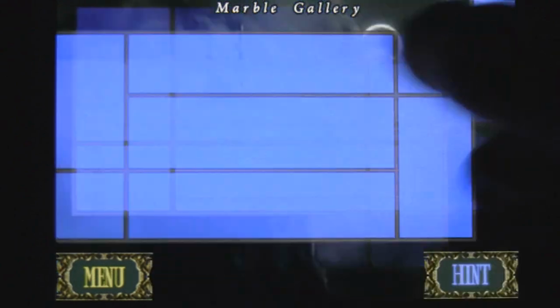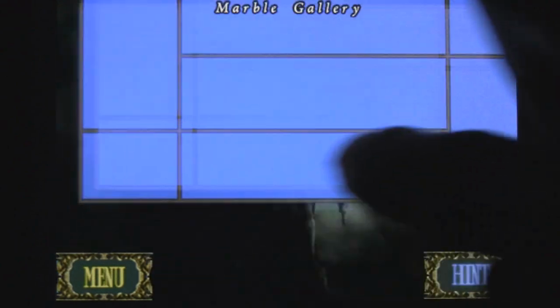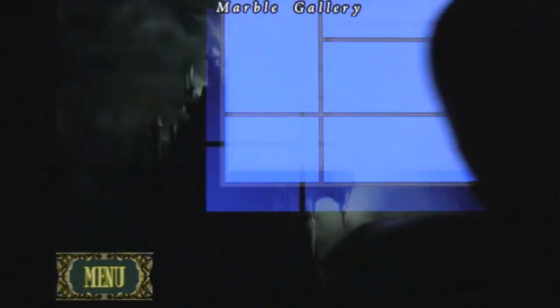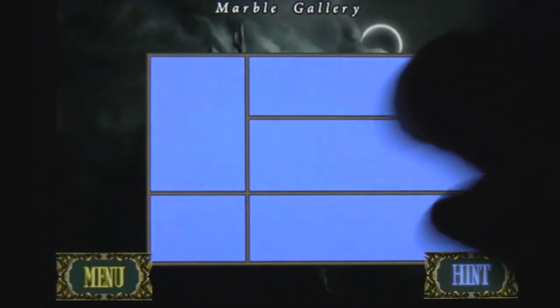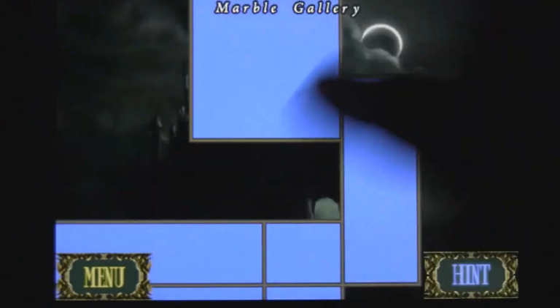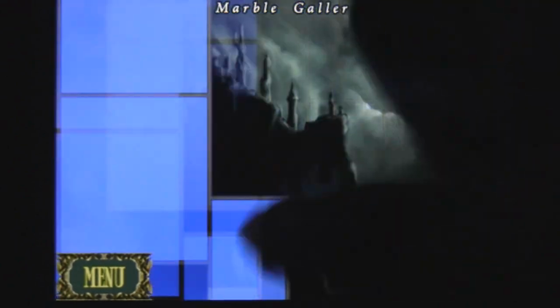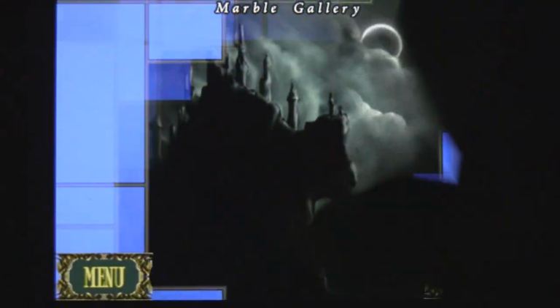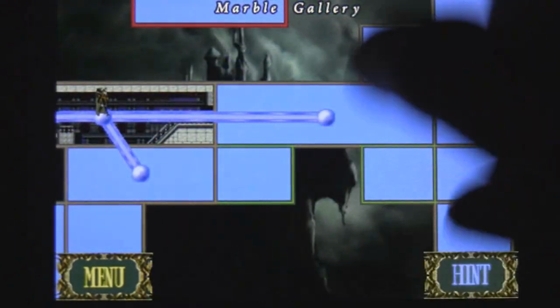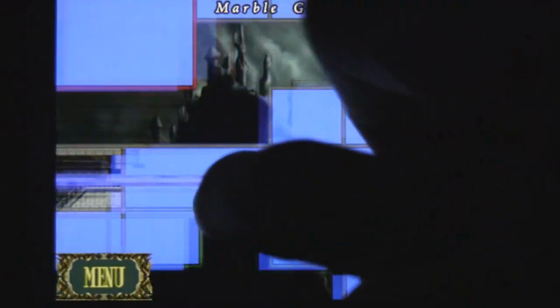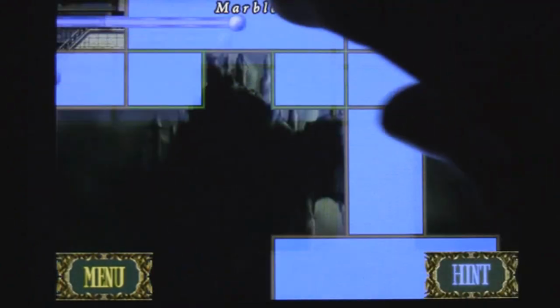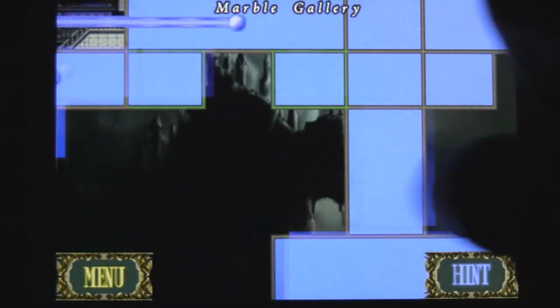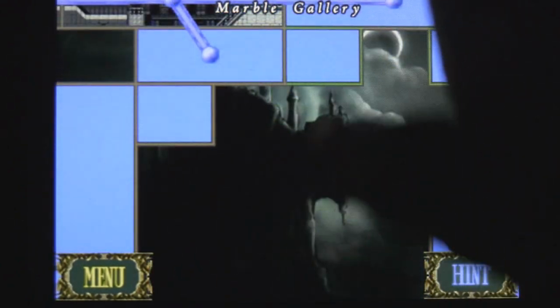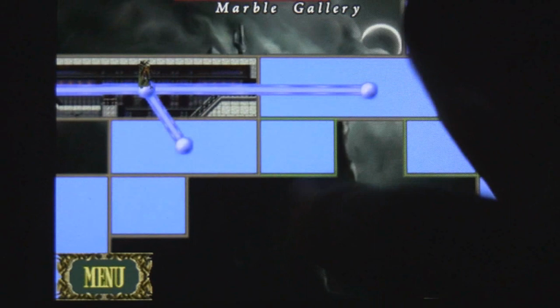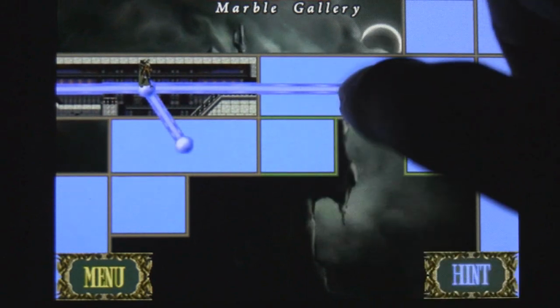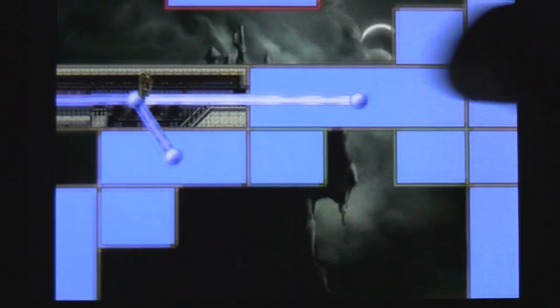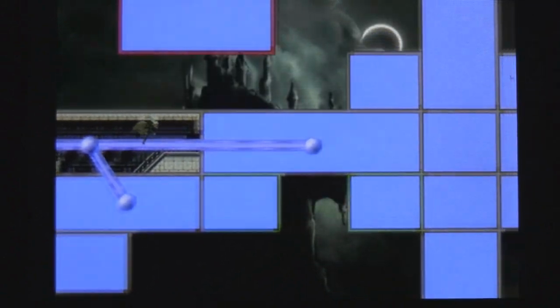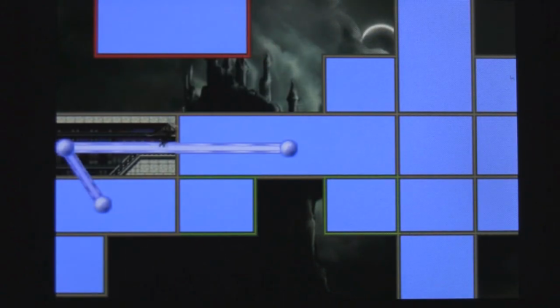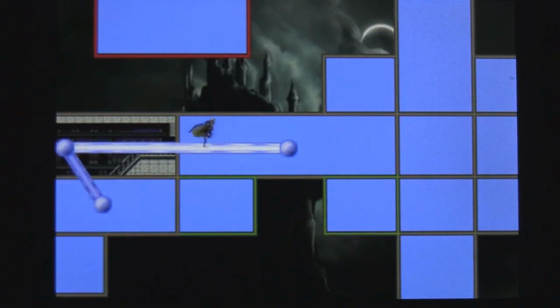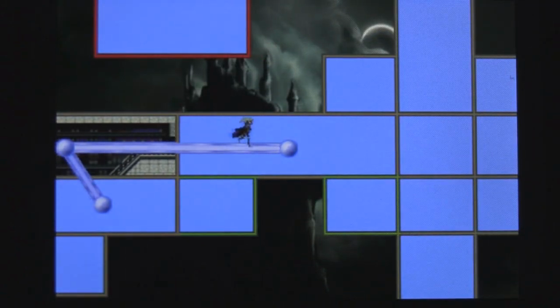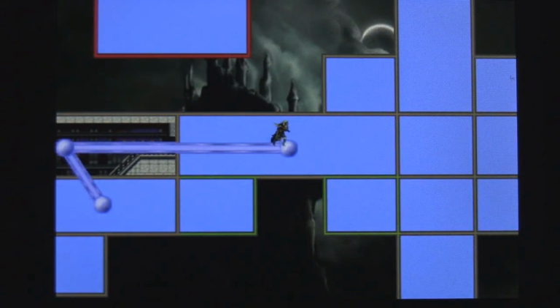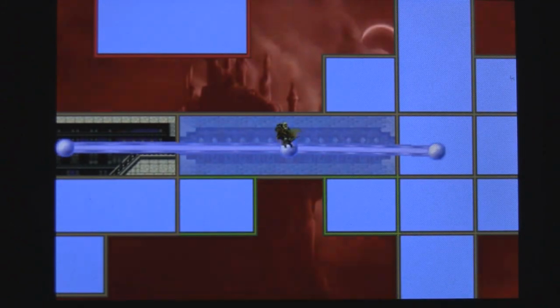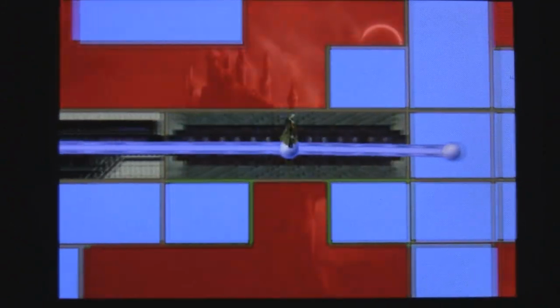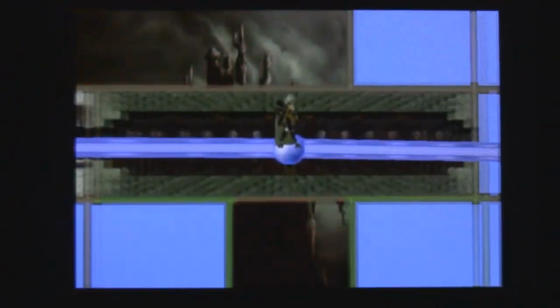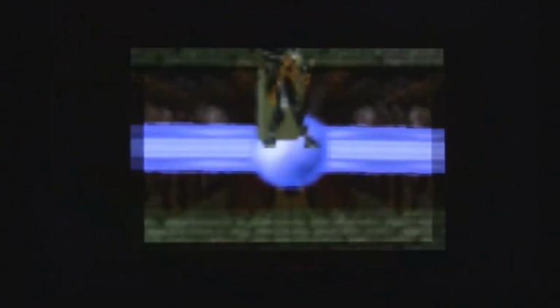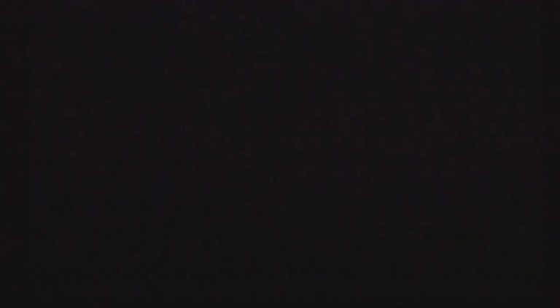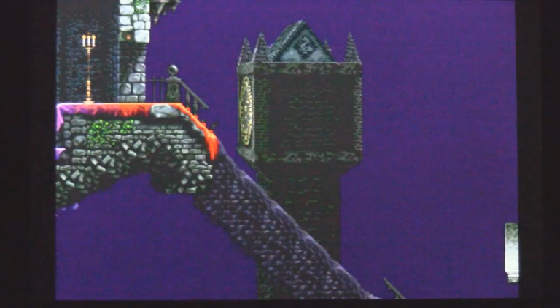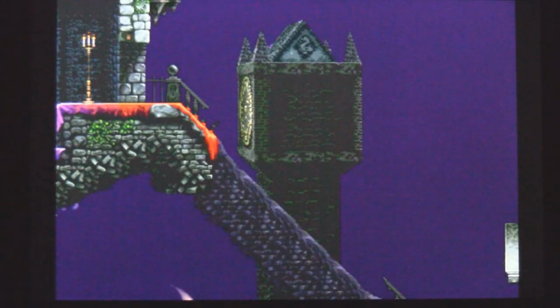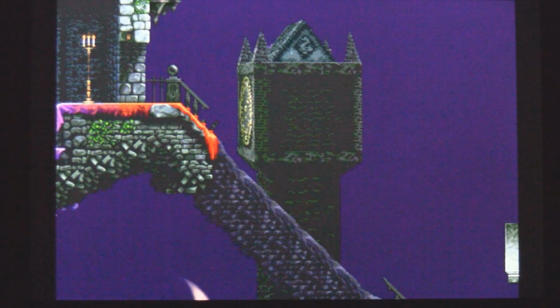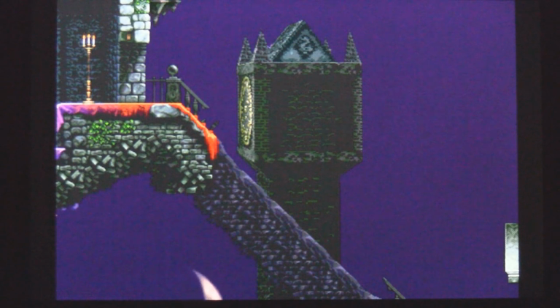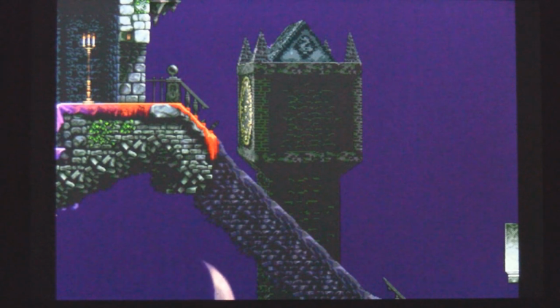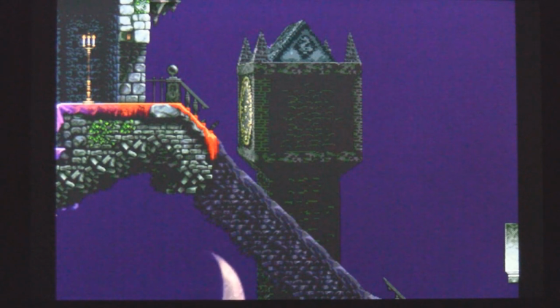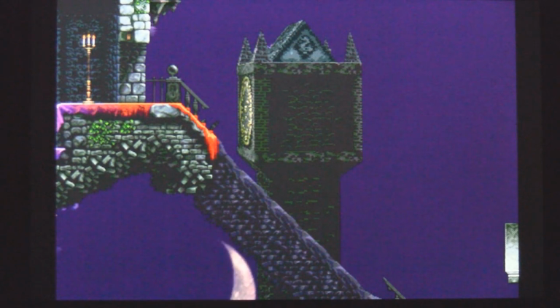So you have to make your way through the castle and kind of figure out which way to go. You just double tap to go to the next room, and sometimes the rooms will have enemies that you have to battle.